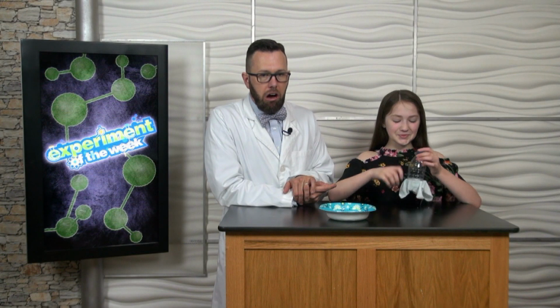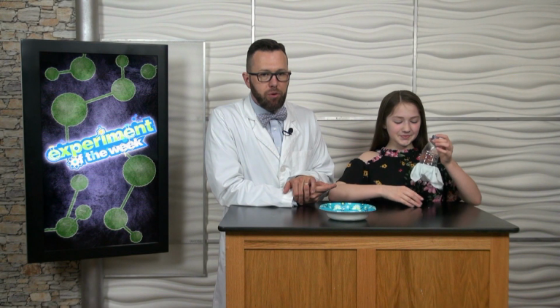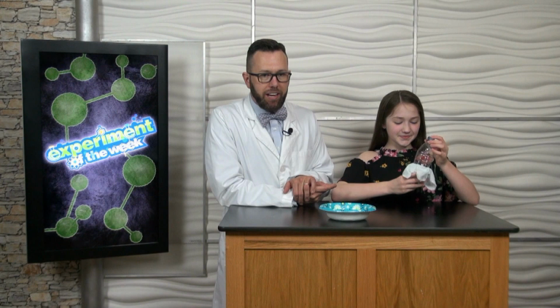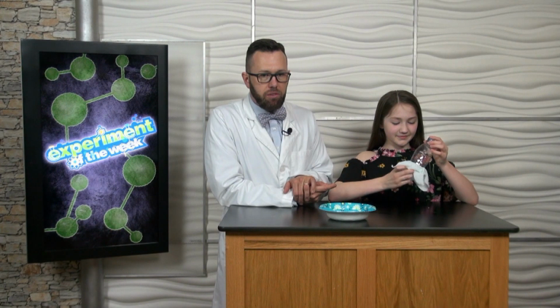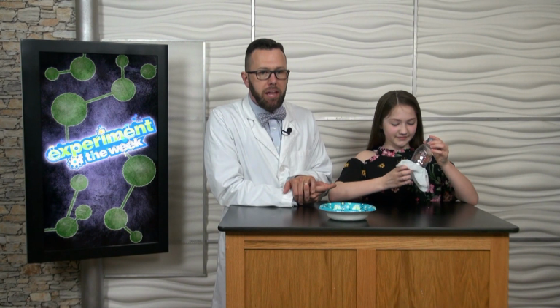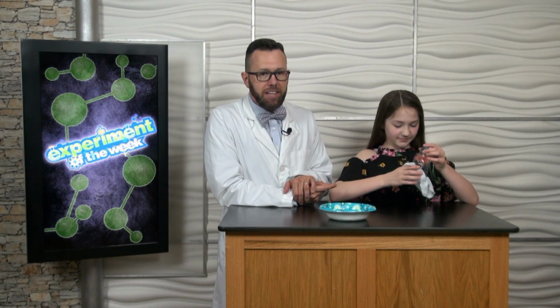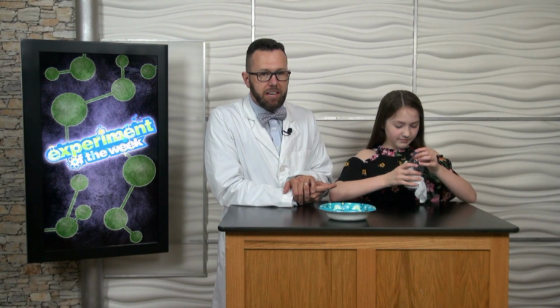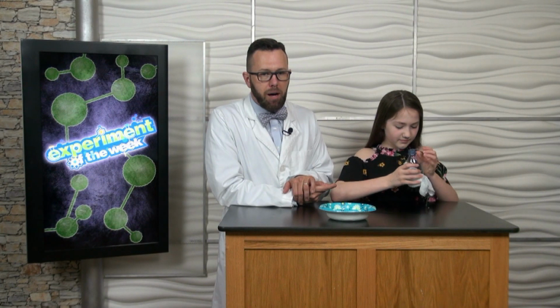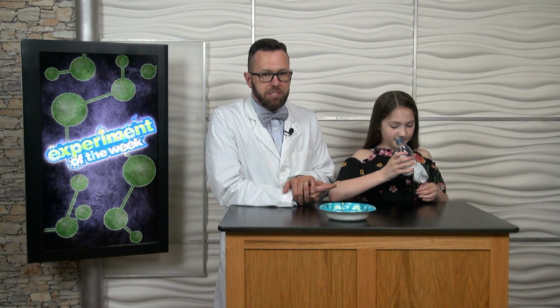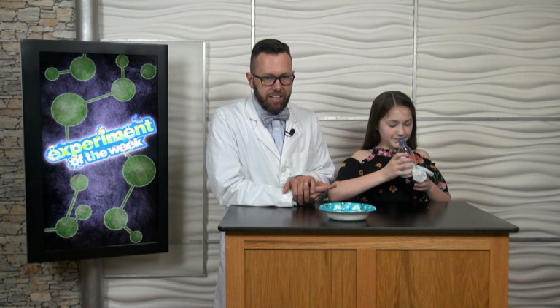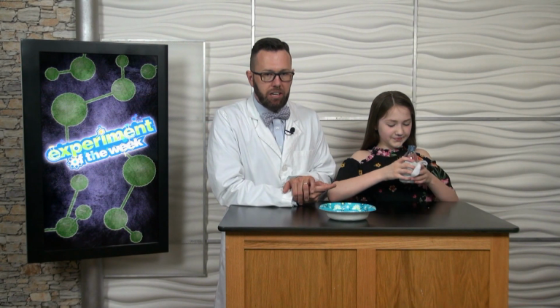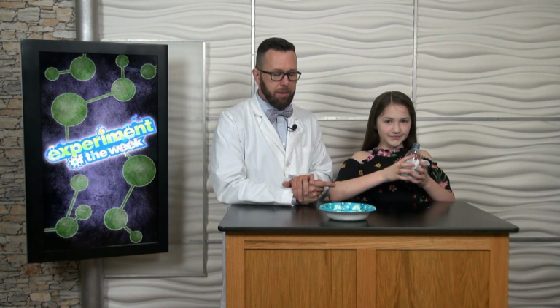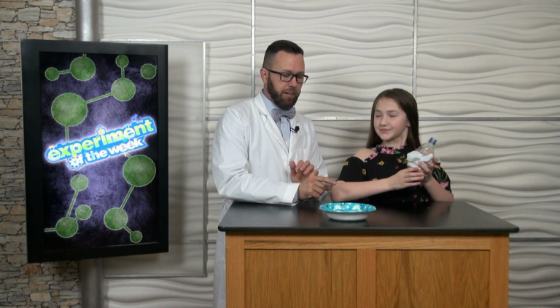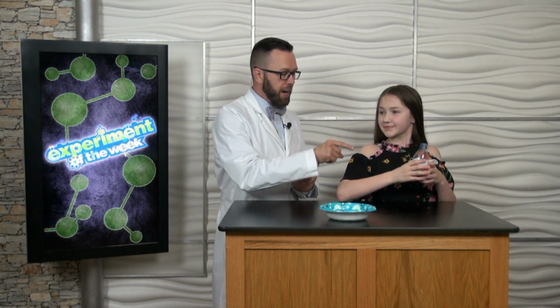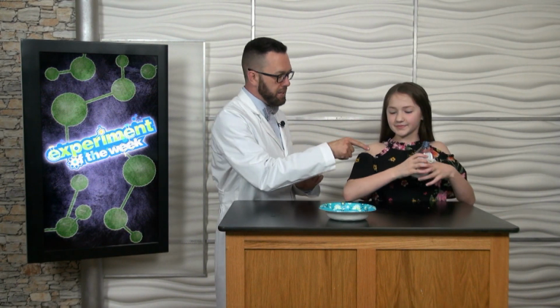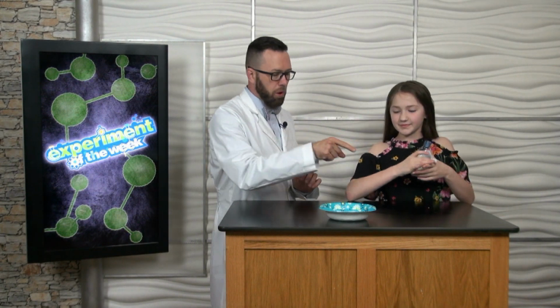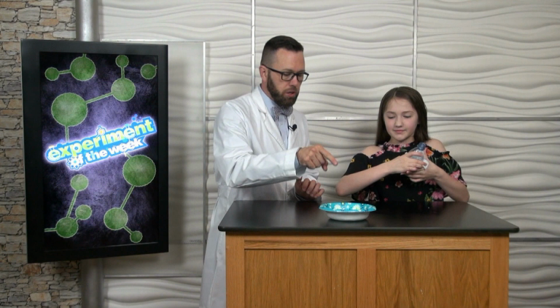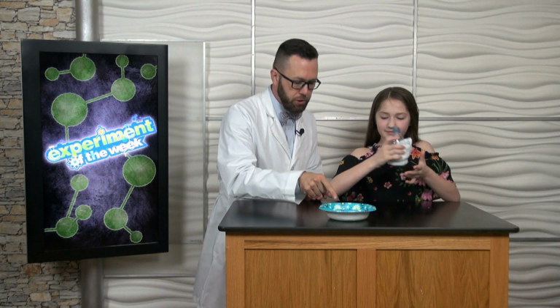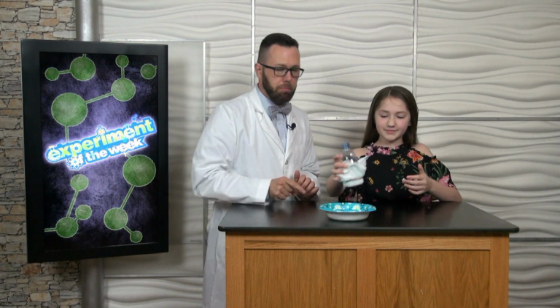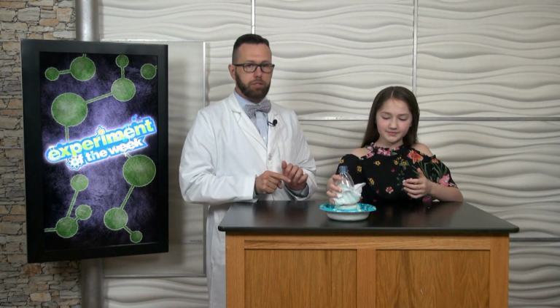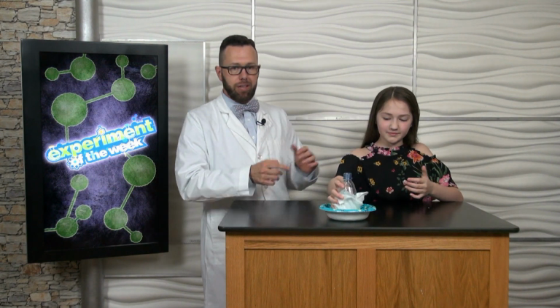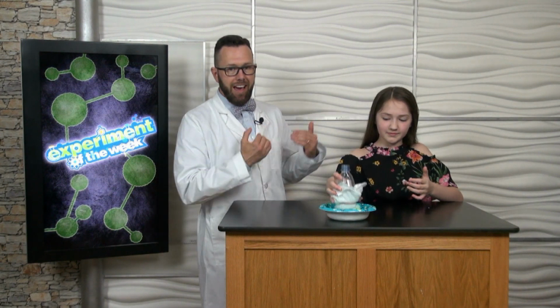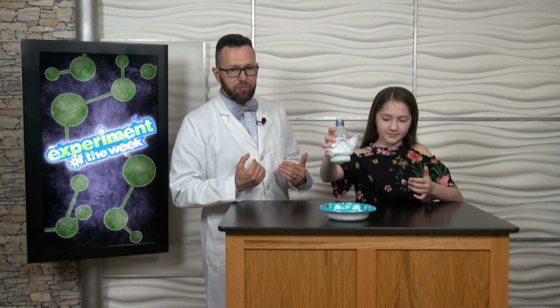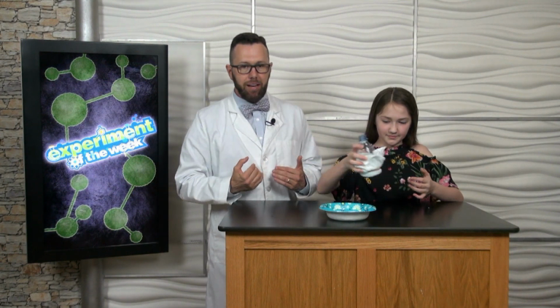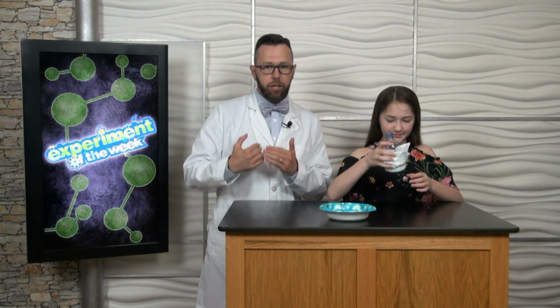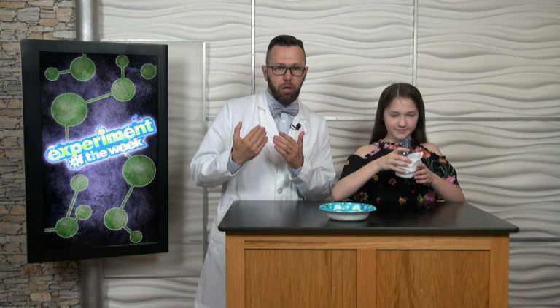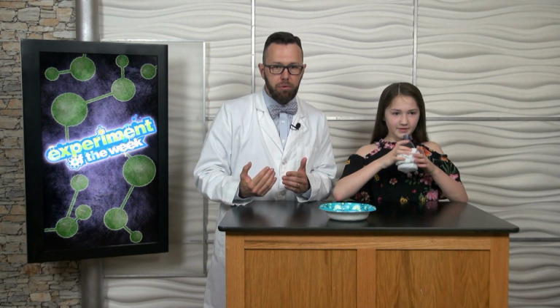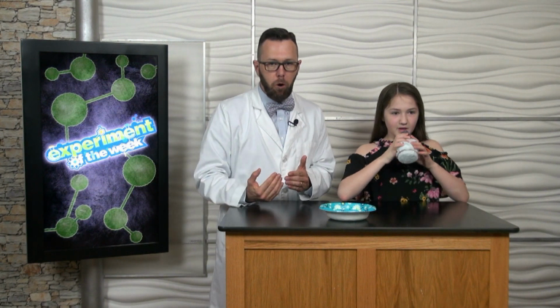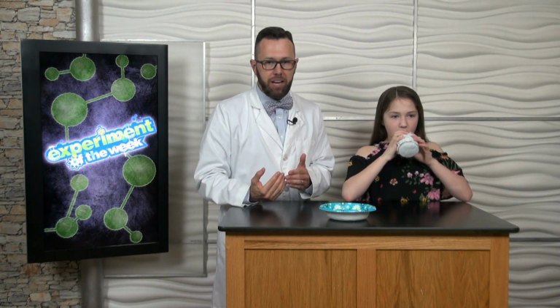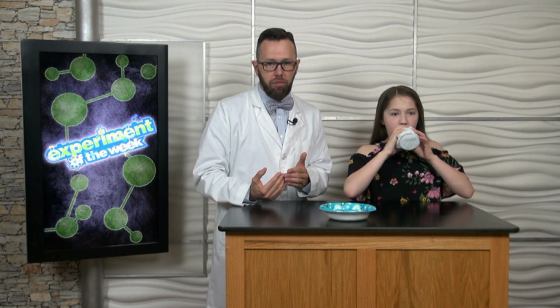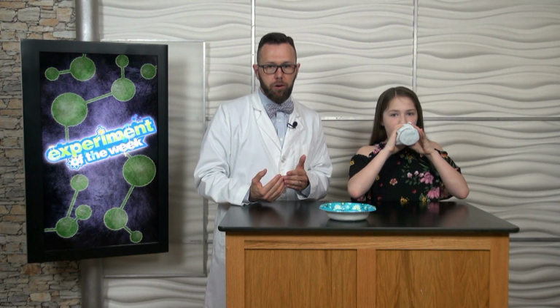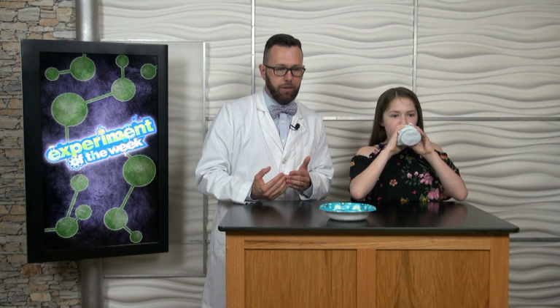Are you ready for the amazing bubble snake? Okay, Brenna, go ahead and dip the washcloth into our bubble solution. After that, I want you to blow through the opening of the water bottle.